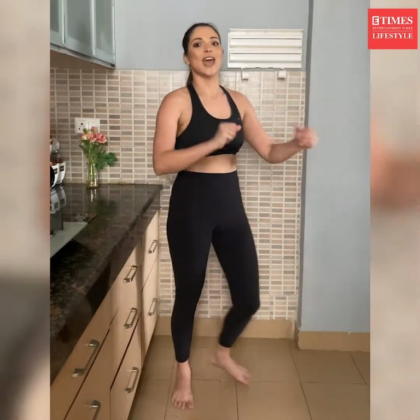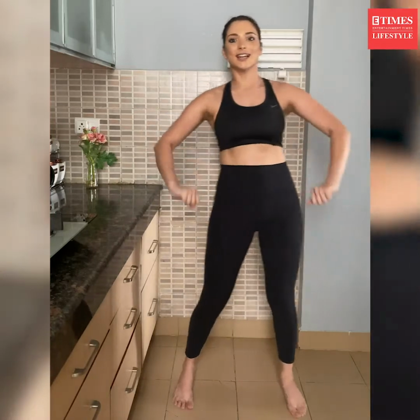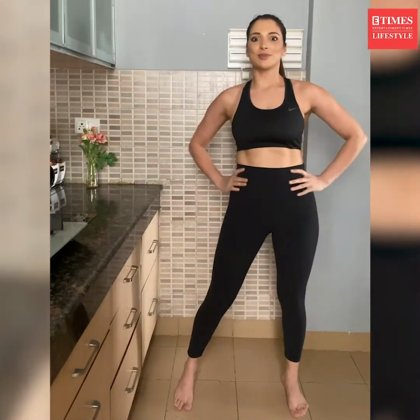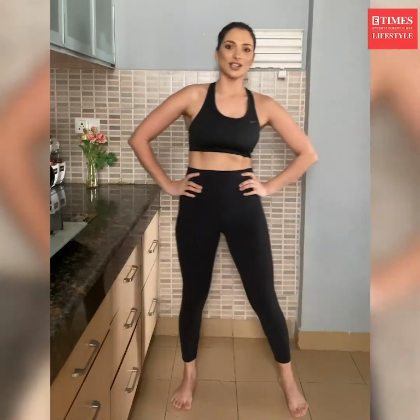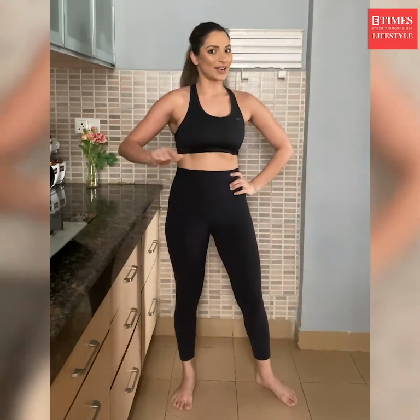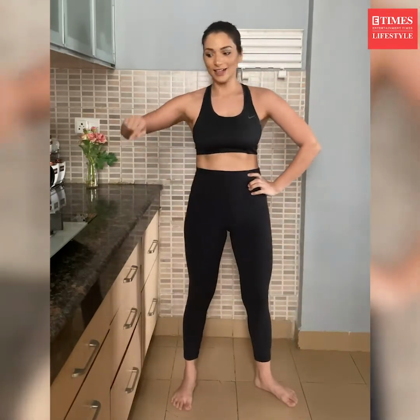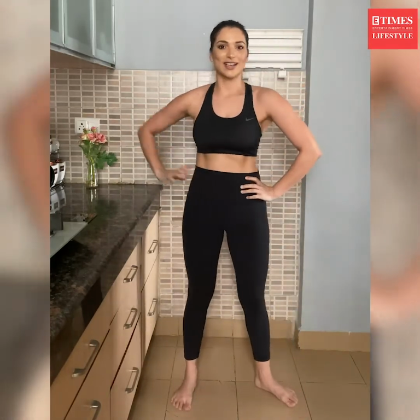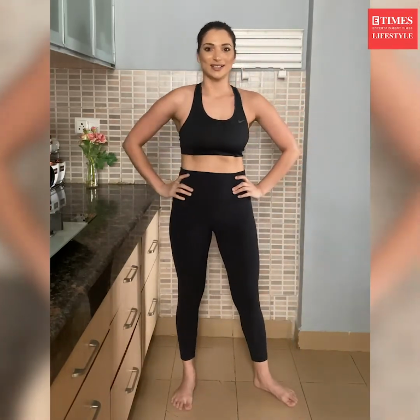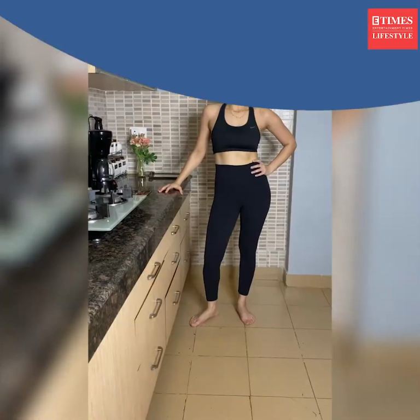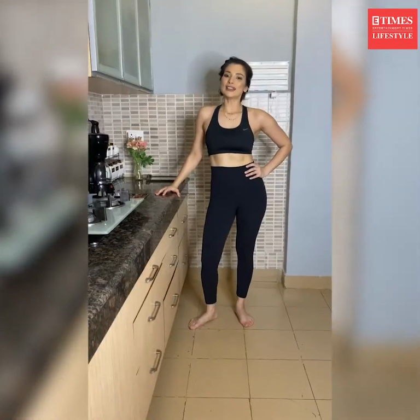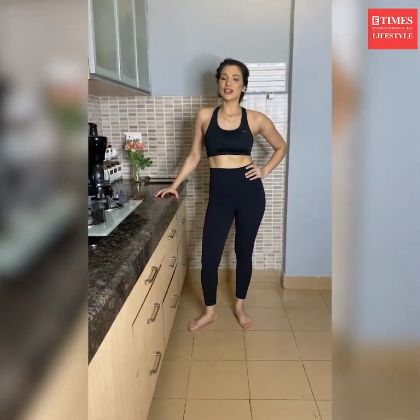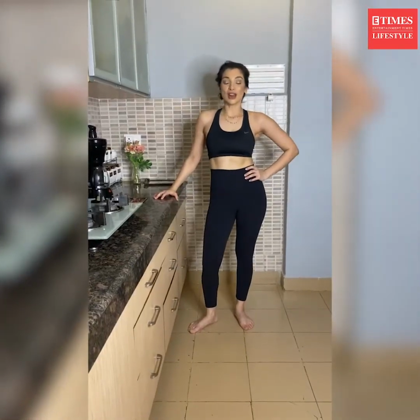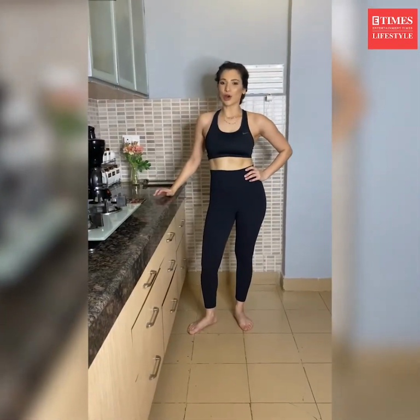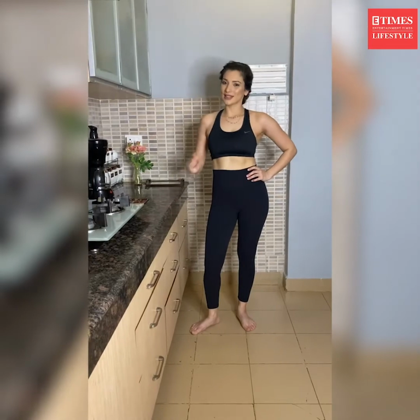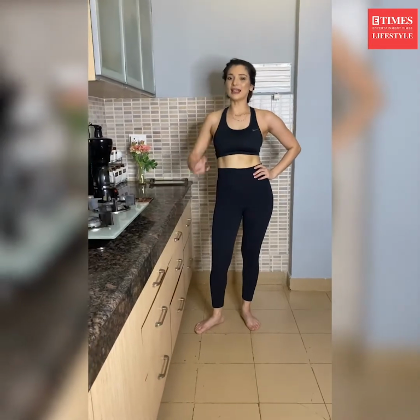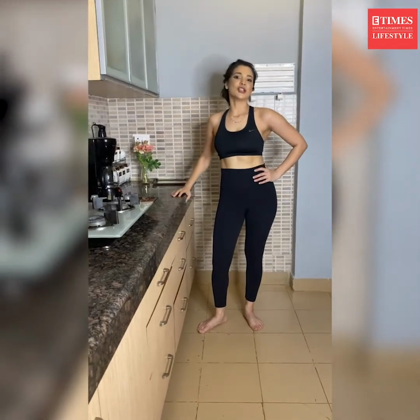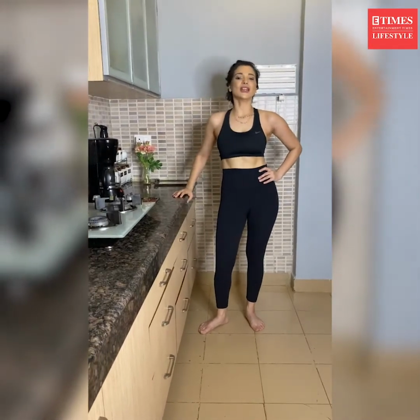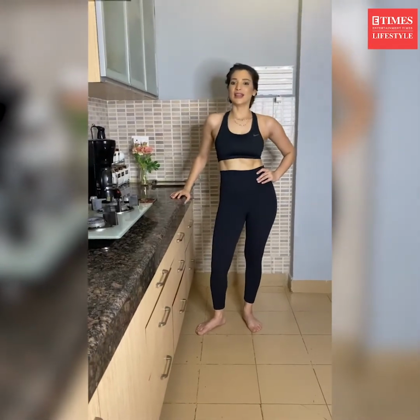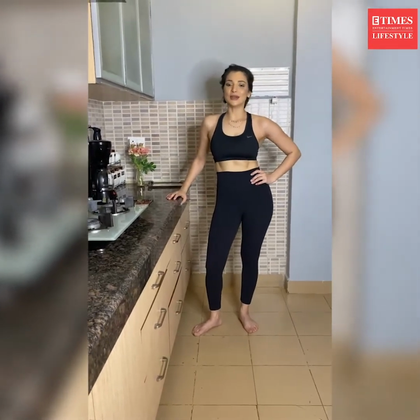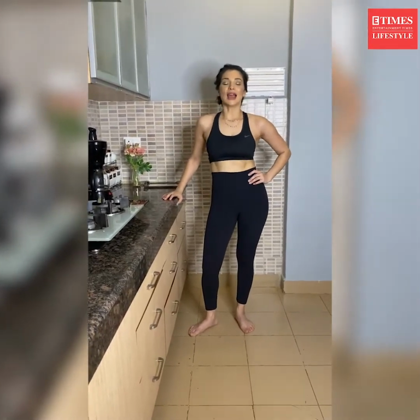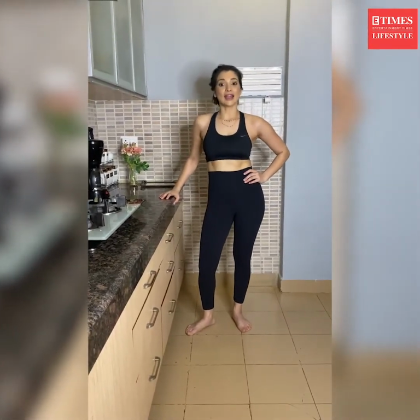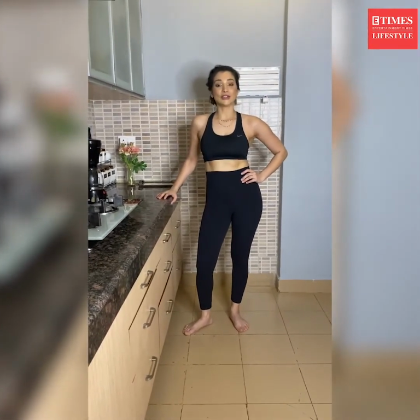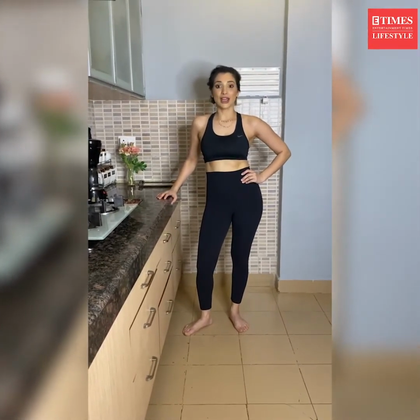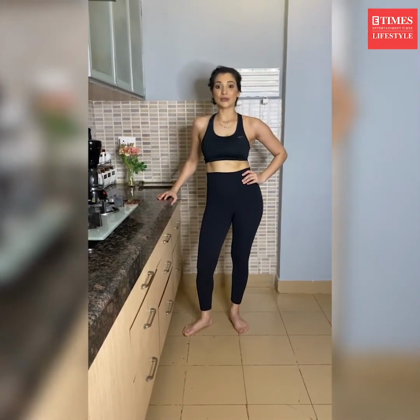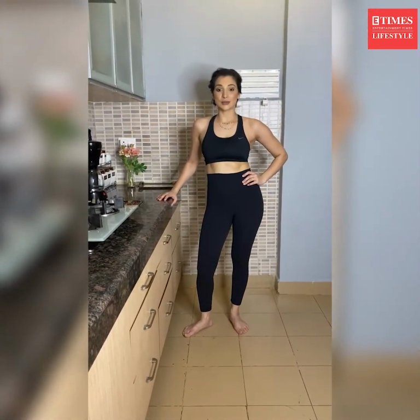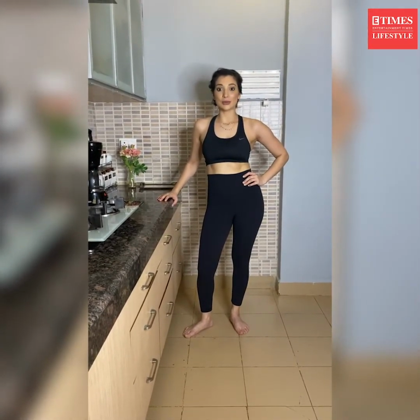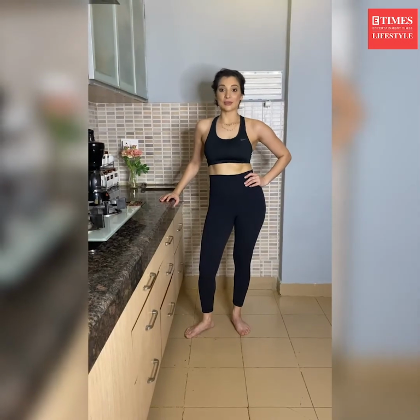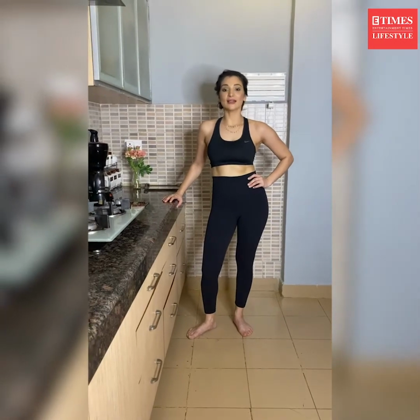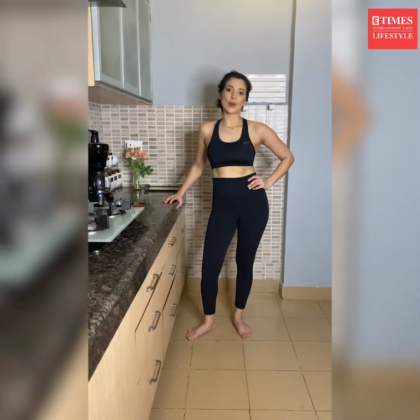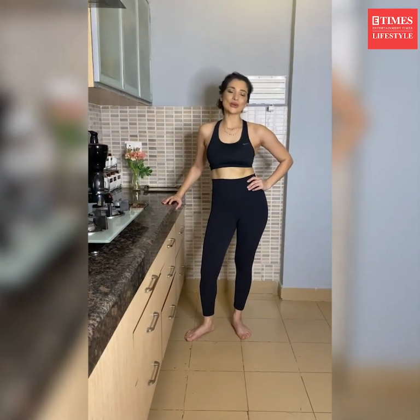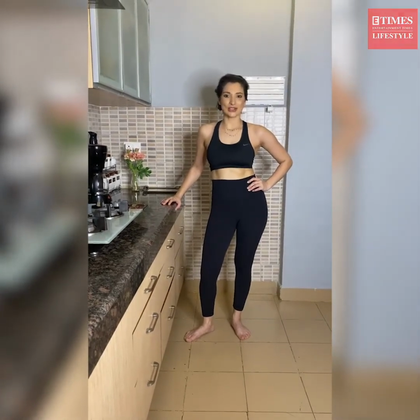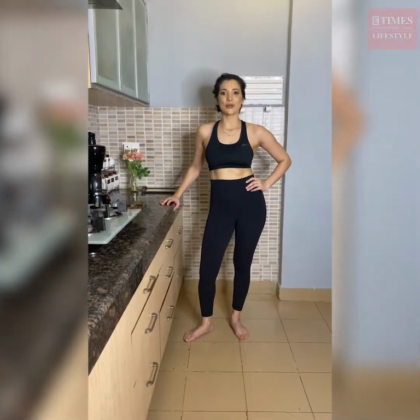Excellent ab cruncher right in your kitchen! Hope you like this video and try to incorporate this little kitchen yoga into your daily schedule. Don't forget to subscribe to Times Health — stay good, see you in the comments.